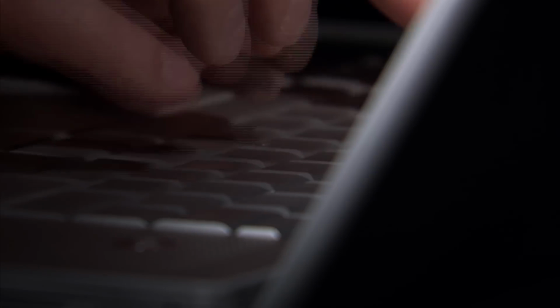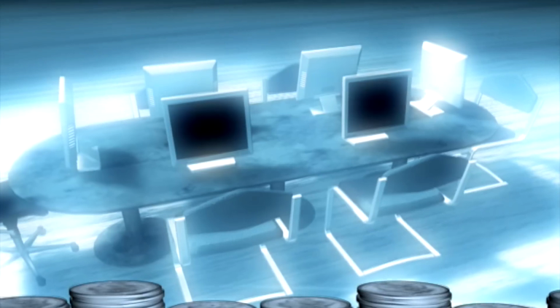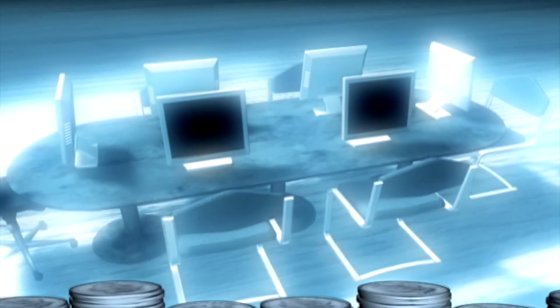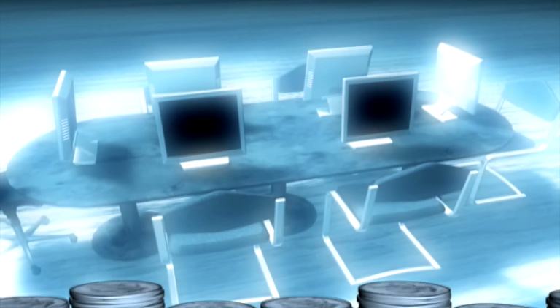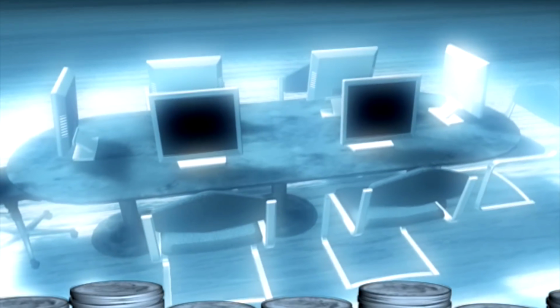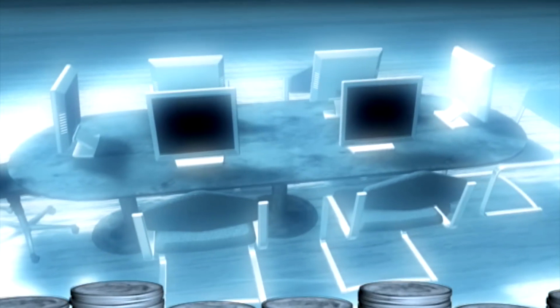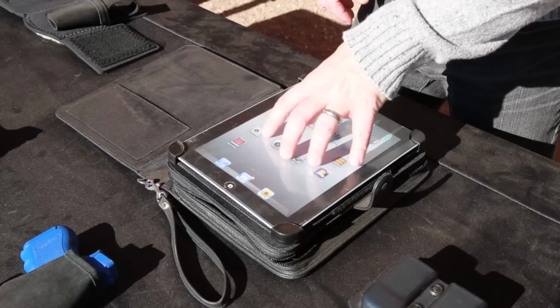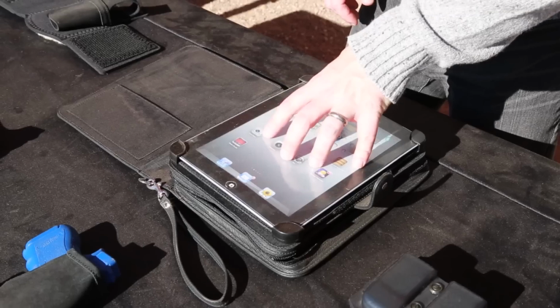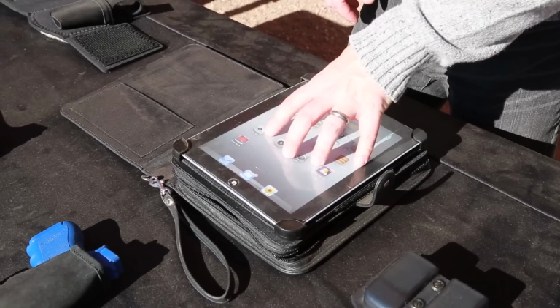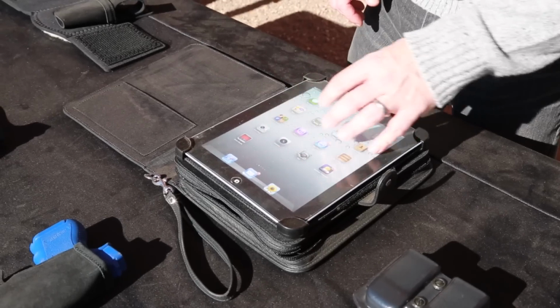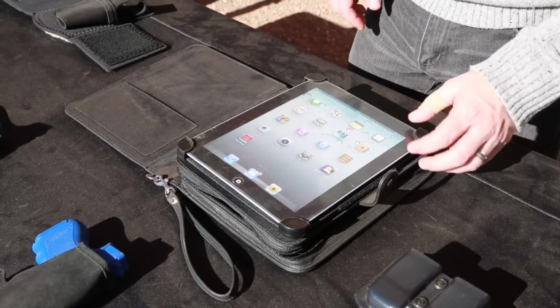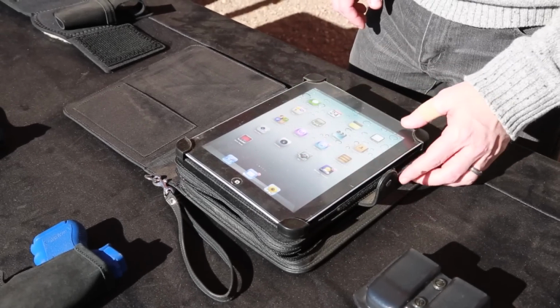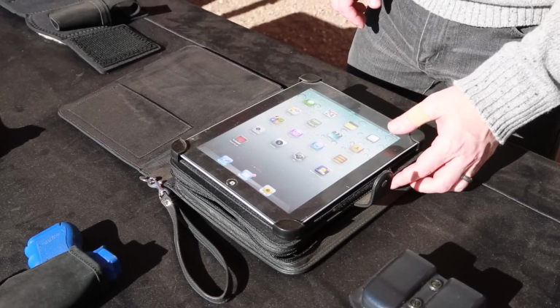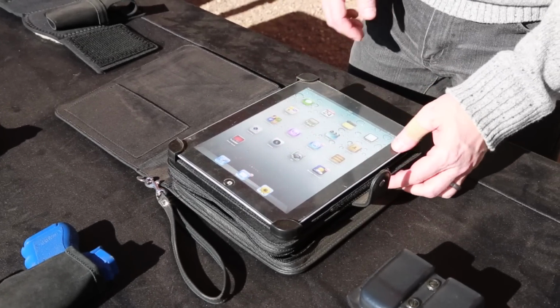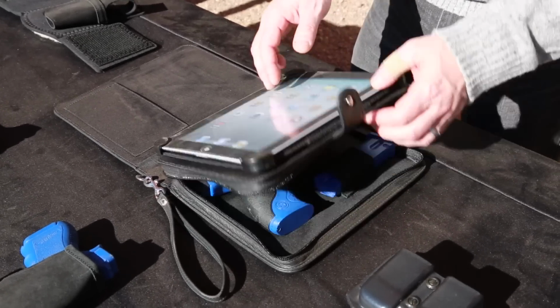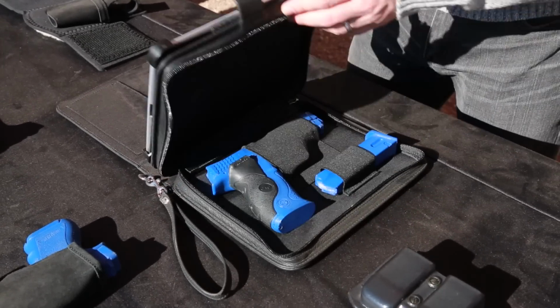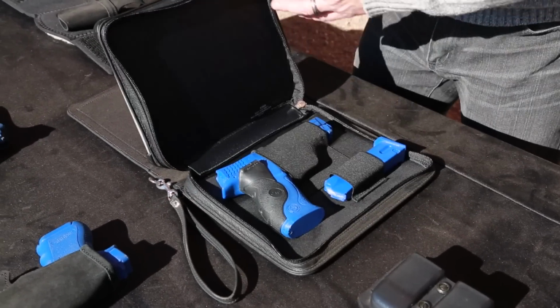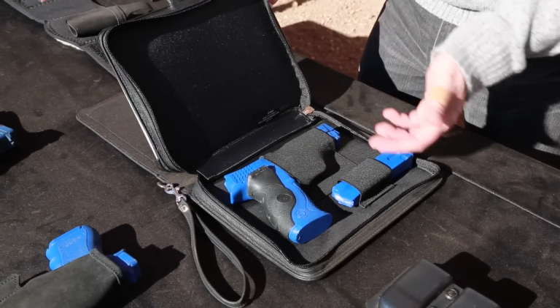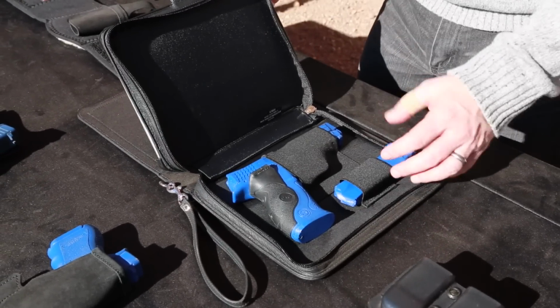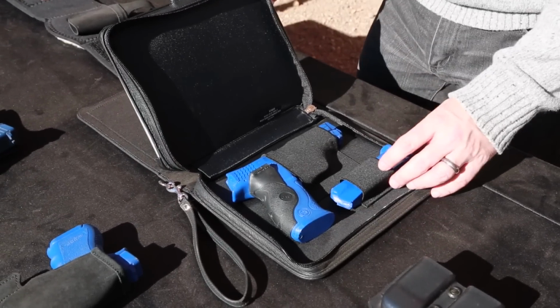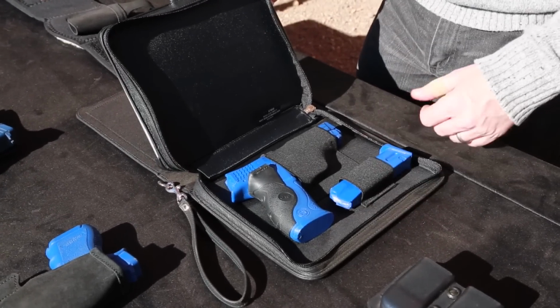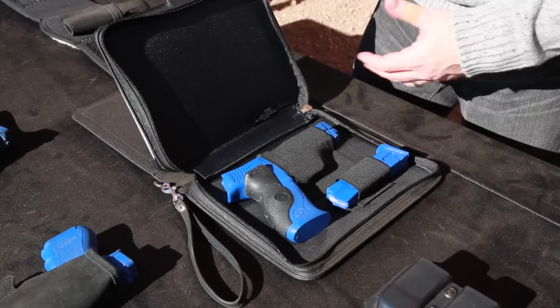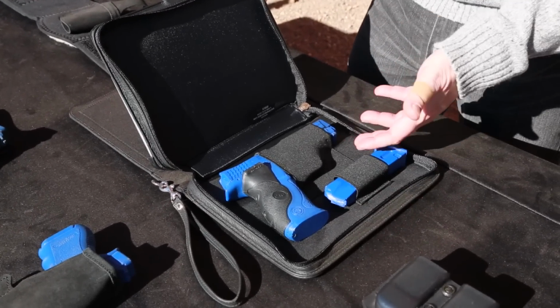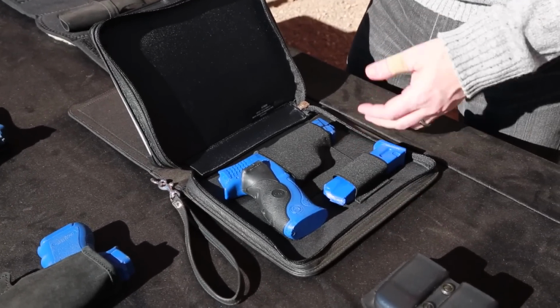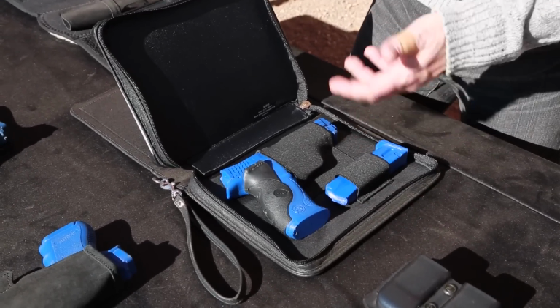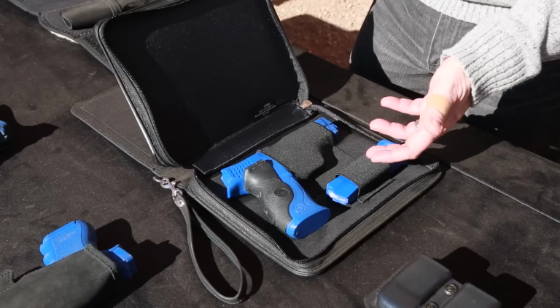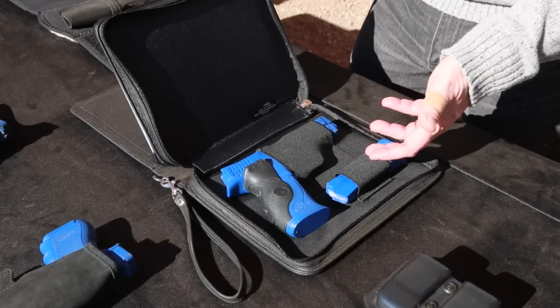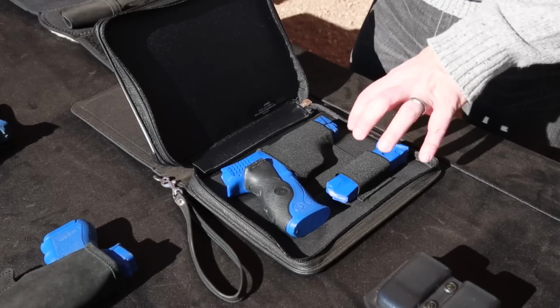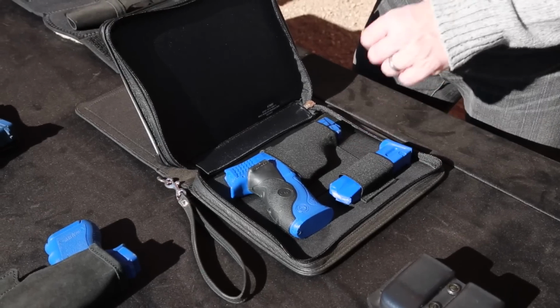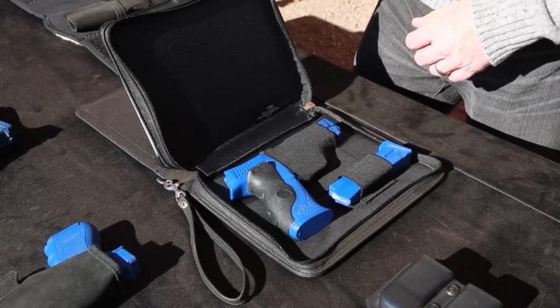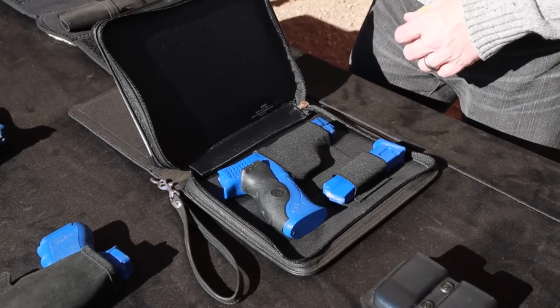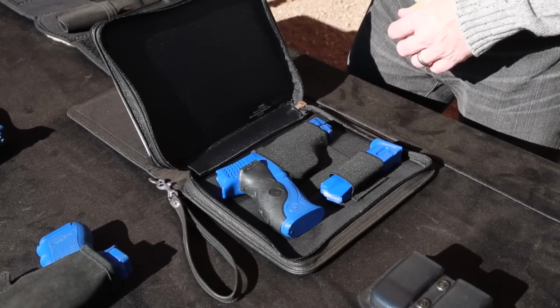But technology presents opportunities. Introducing the iDefense Holster — a new way to carry your concealed carry handgun. Mike Barham gives us the details.